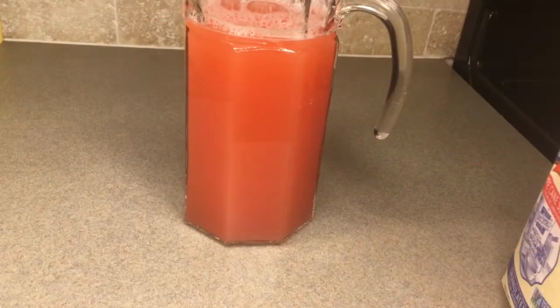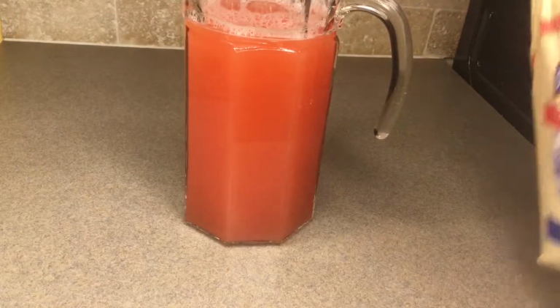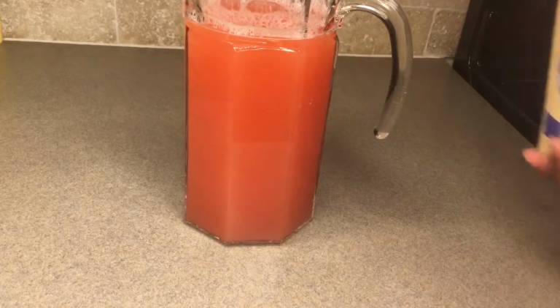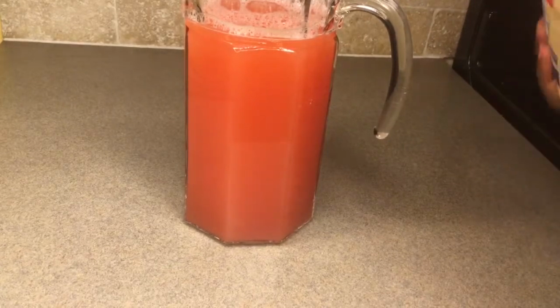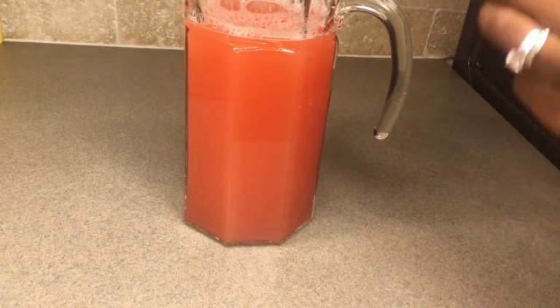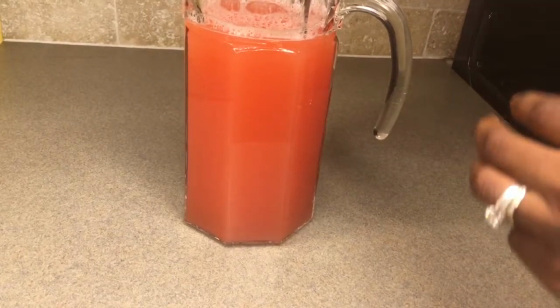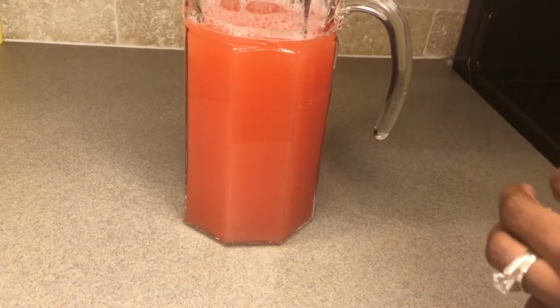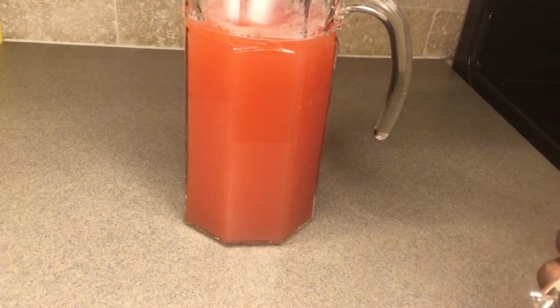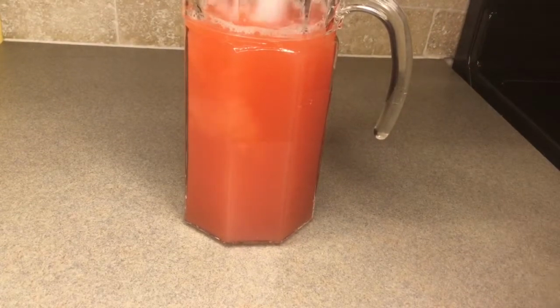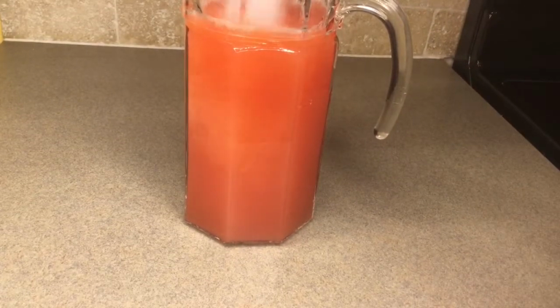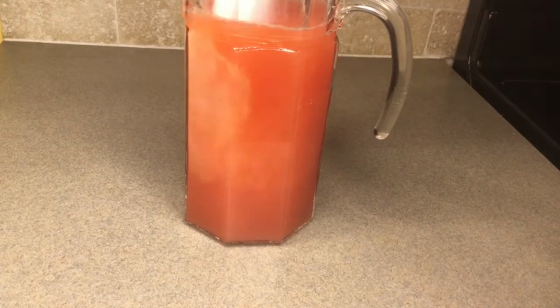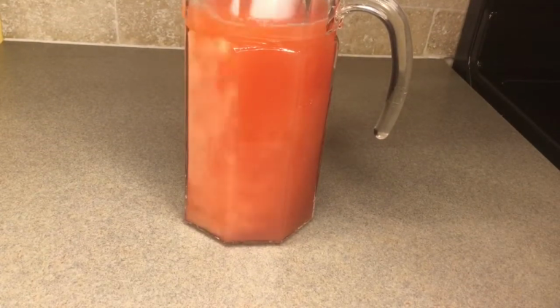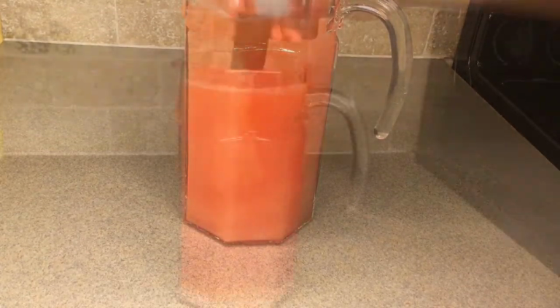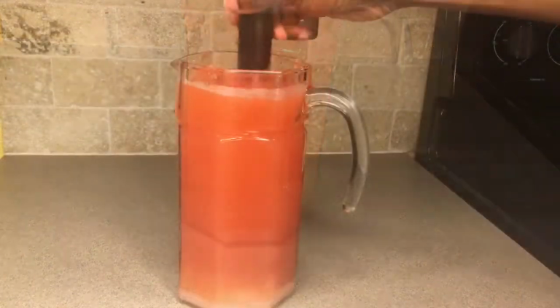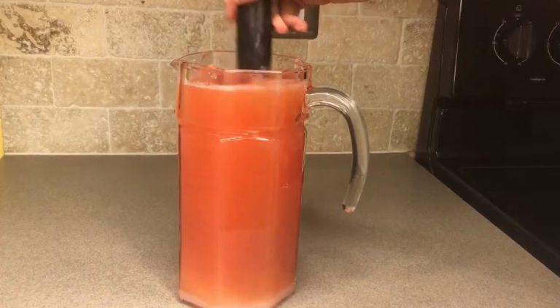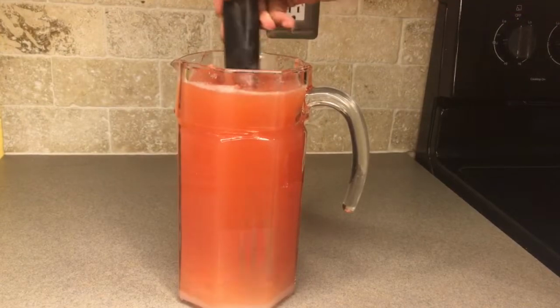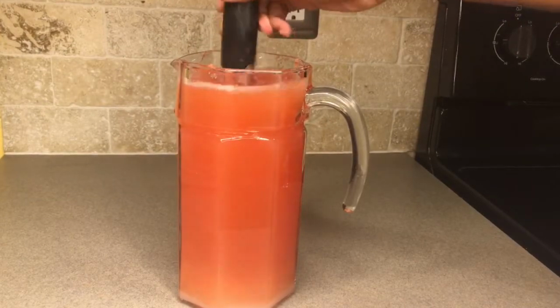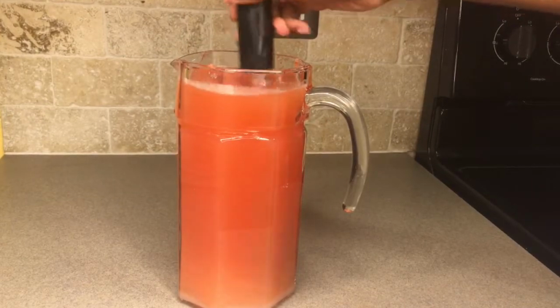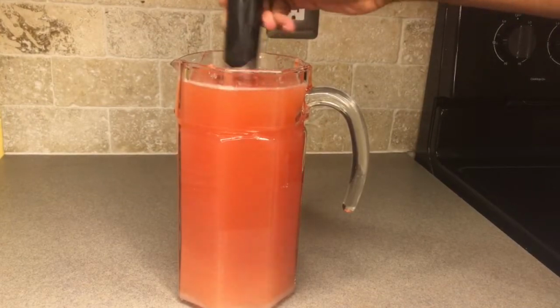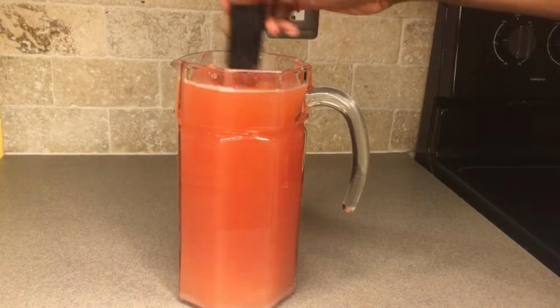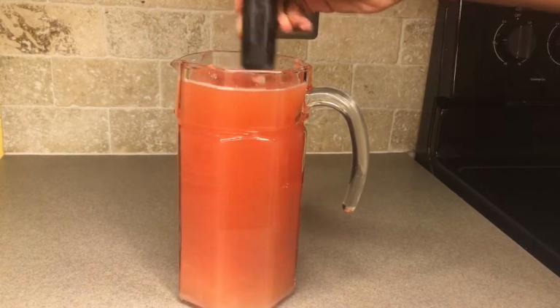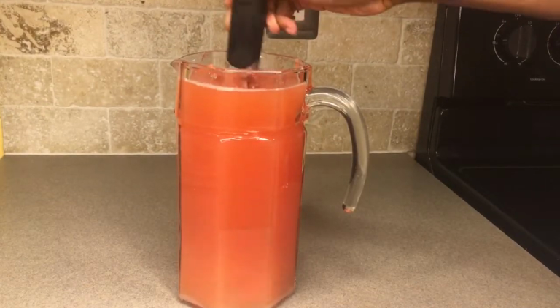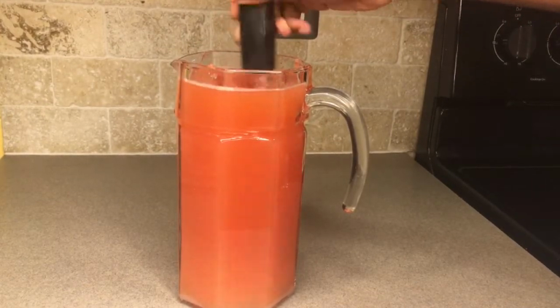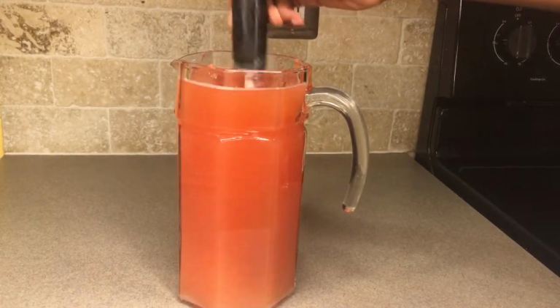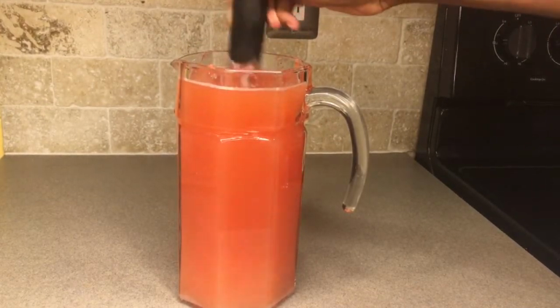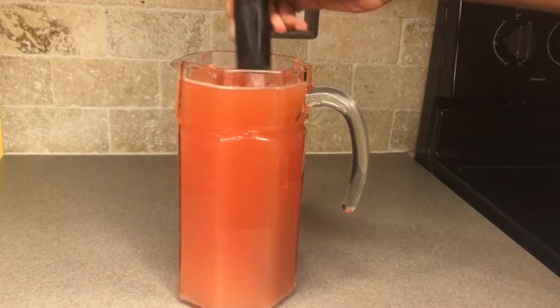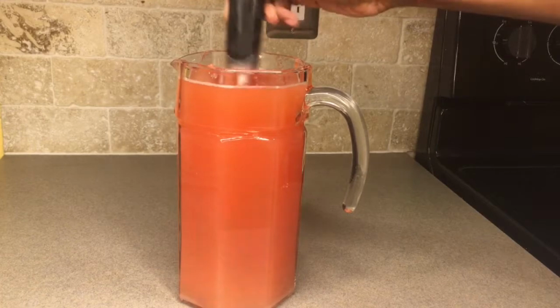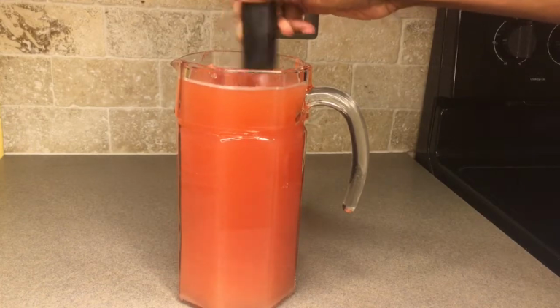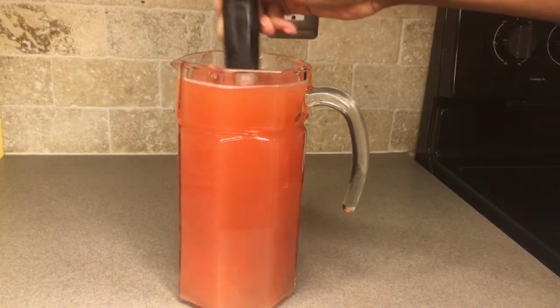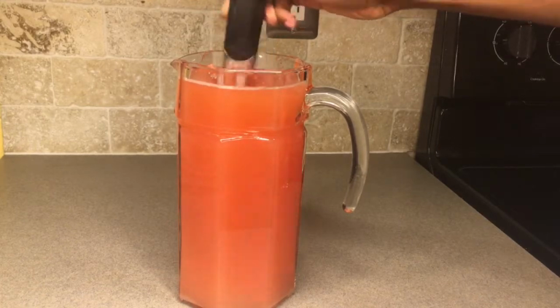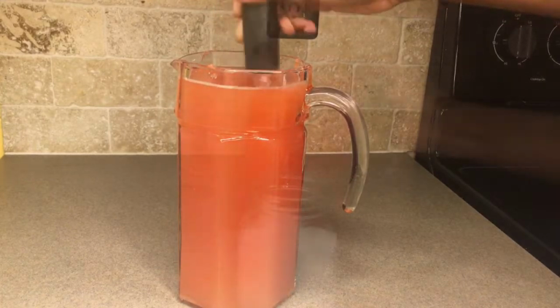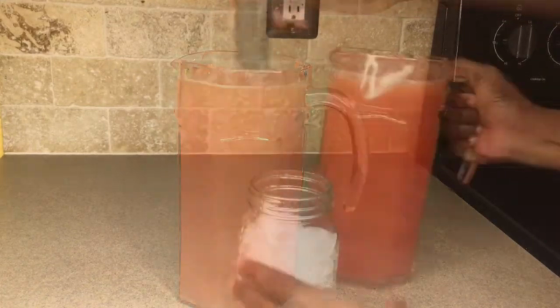Moving on to the sugar — this is completely up to your liking. If you like really sweet lemonade, you're going to add more sugar; if you don't, you can scale back. Then you're going to stir that until everything is nice and incorporated.